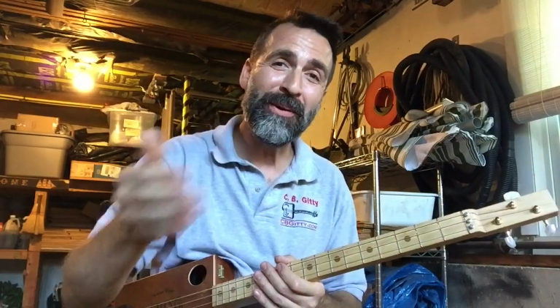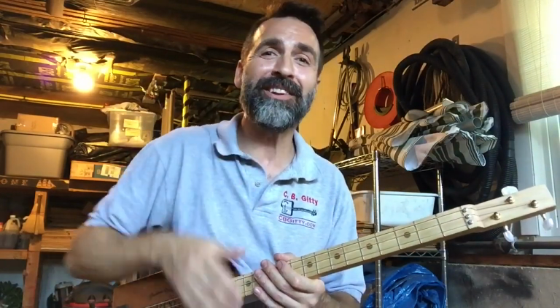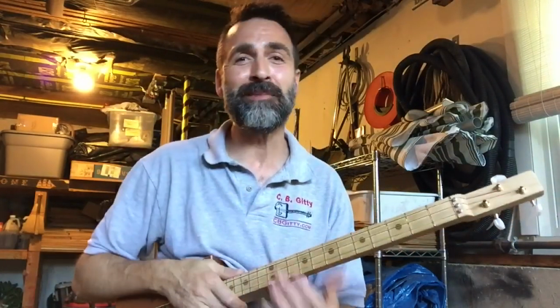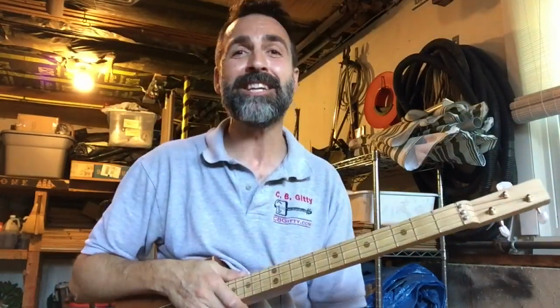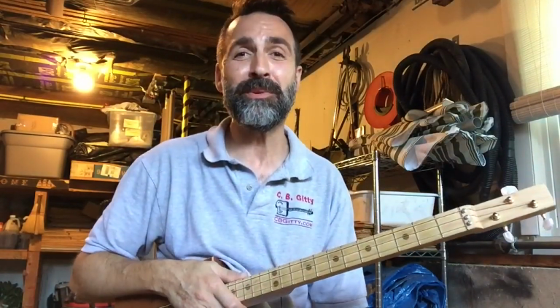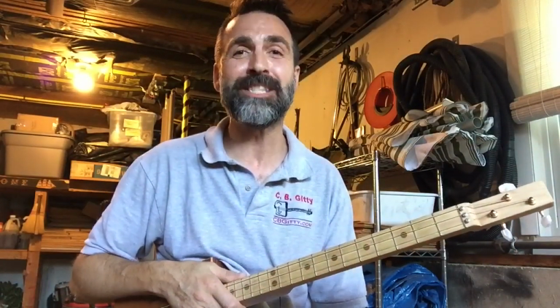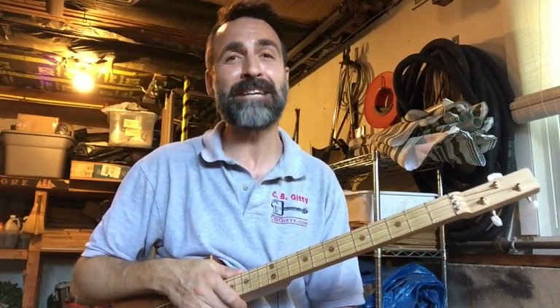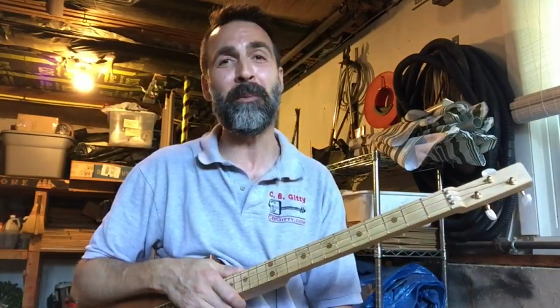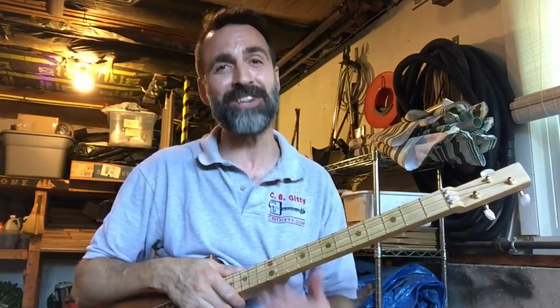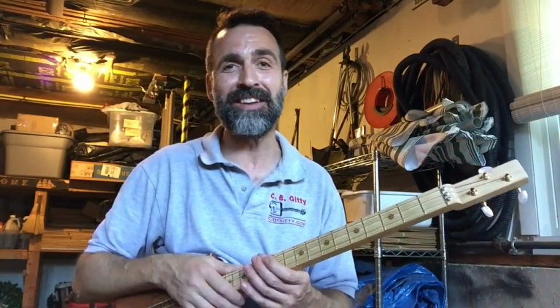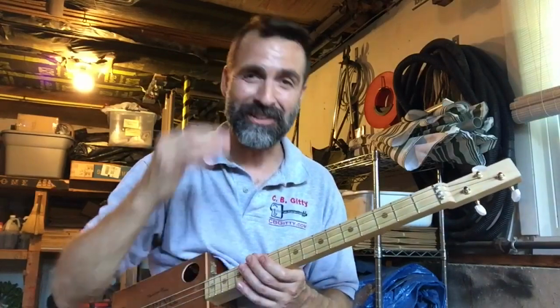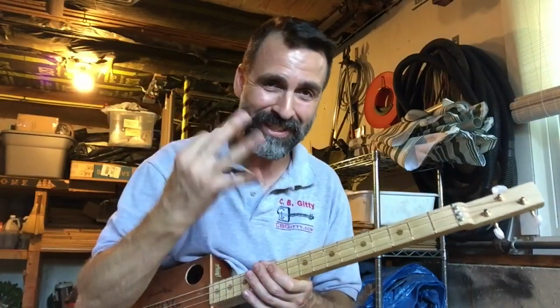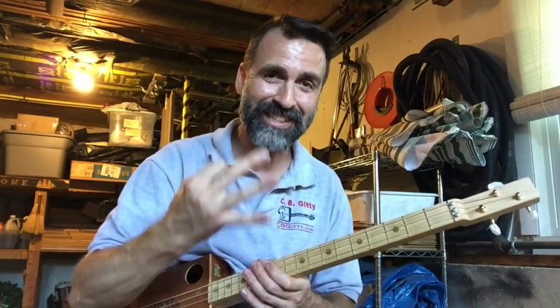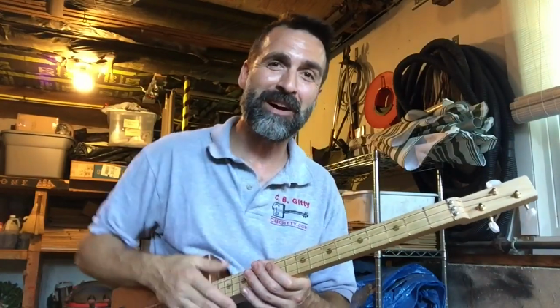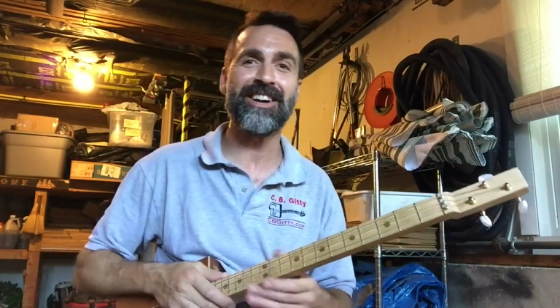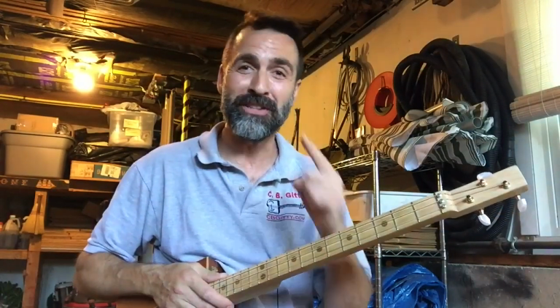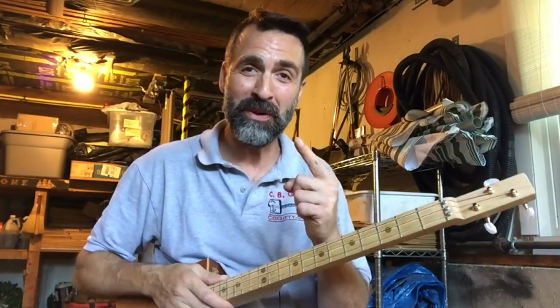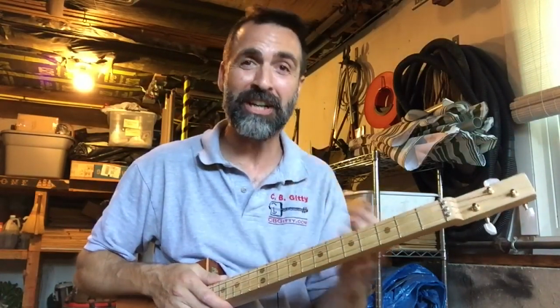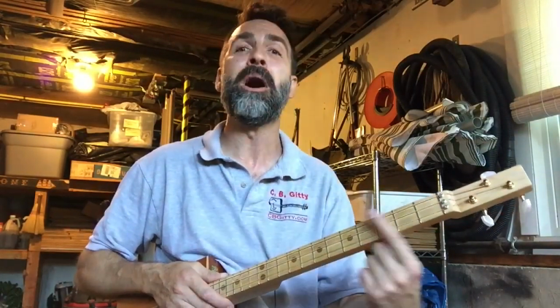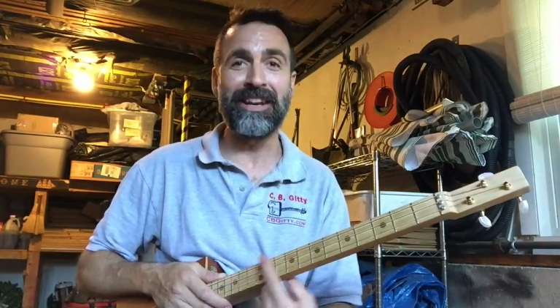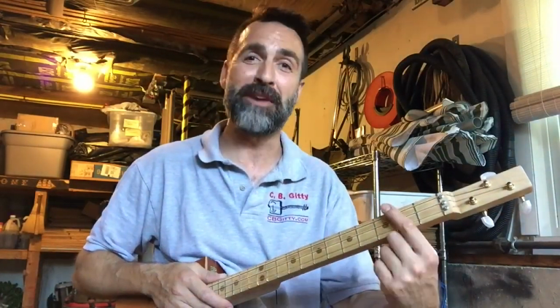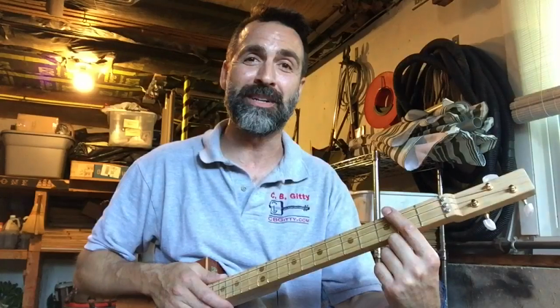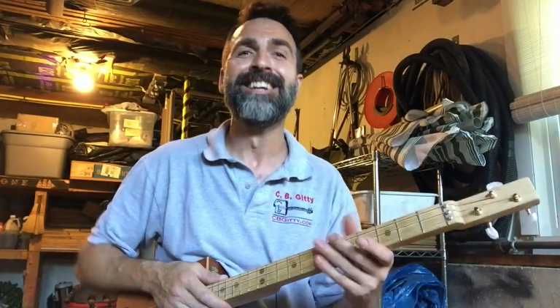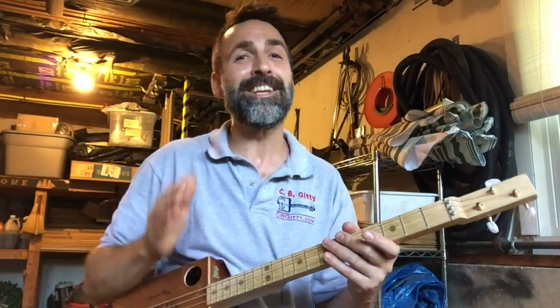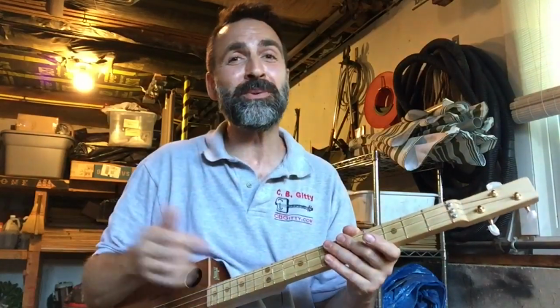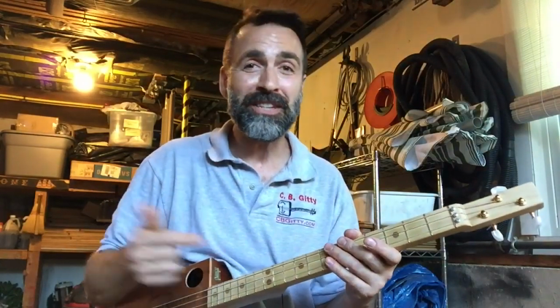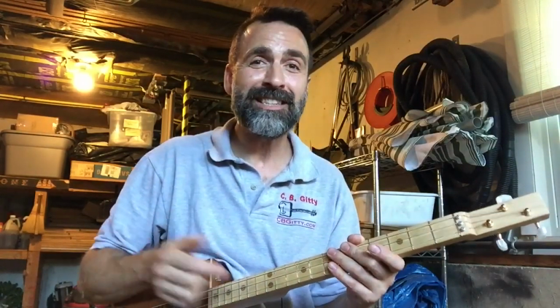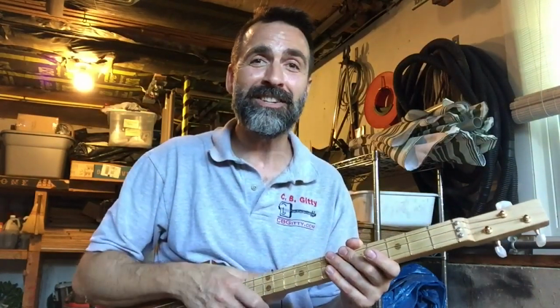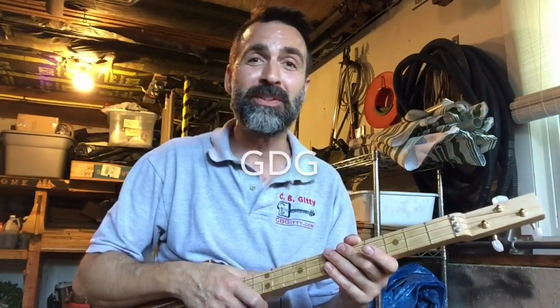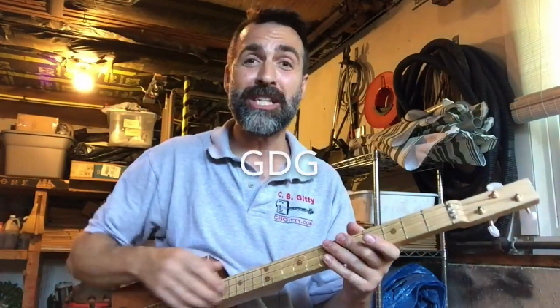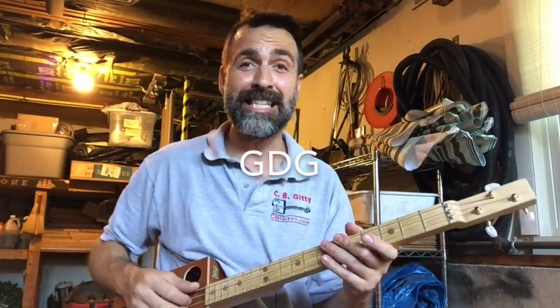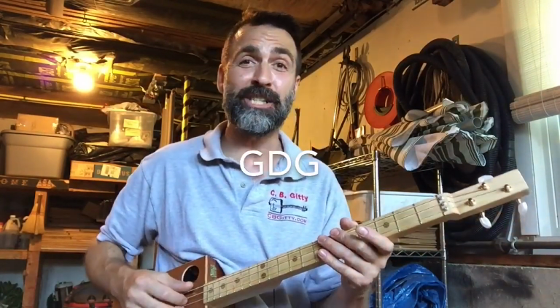you're going to learn how to play Country Roads, Take Me Home by John Denver on your three-string cigar box guitar using just one finger up and down the fretboard. This cigar box guitar is tuned G, D, G.